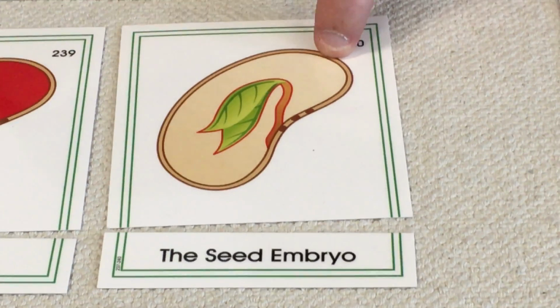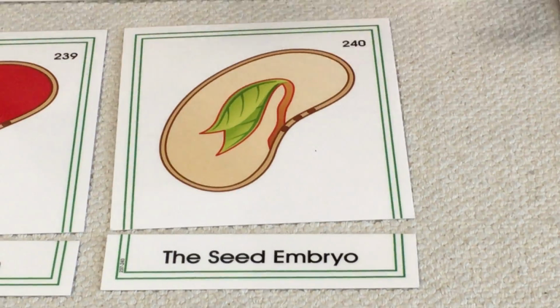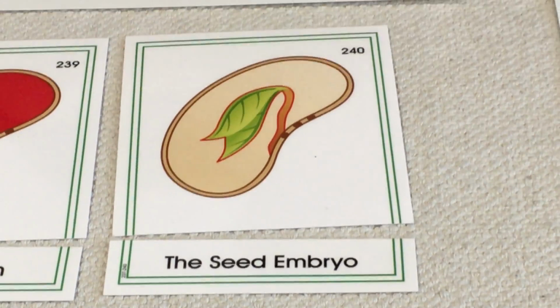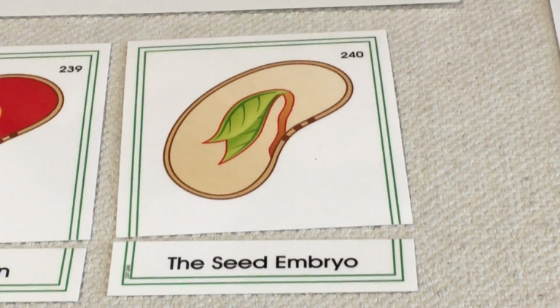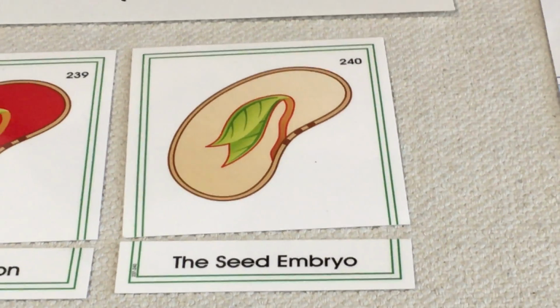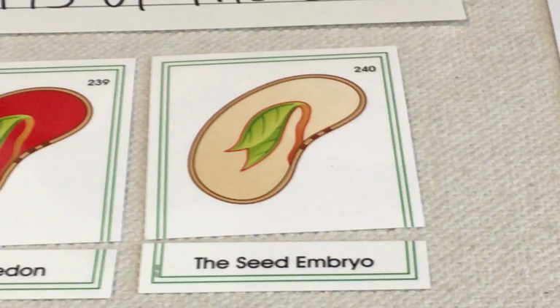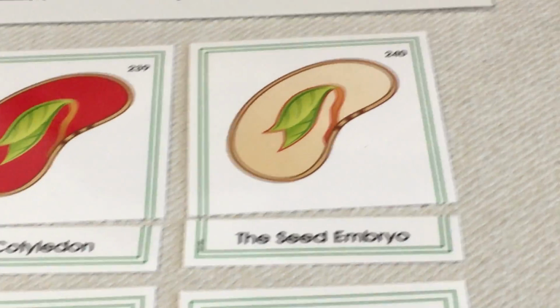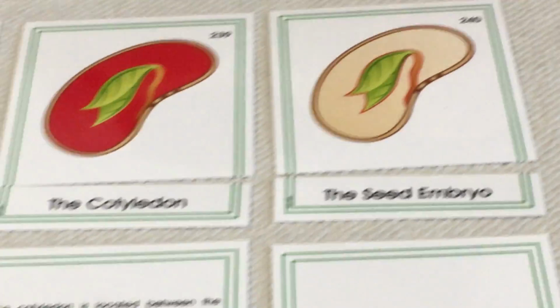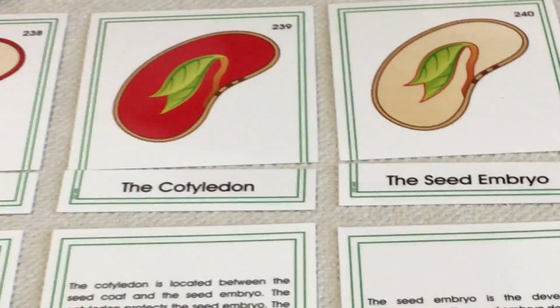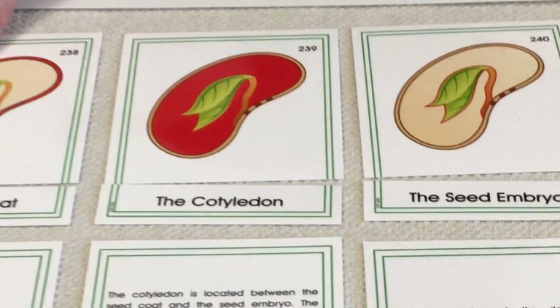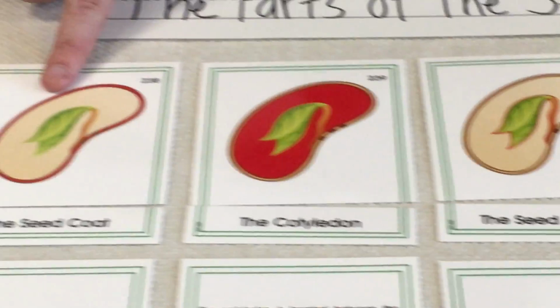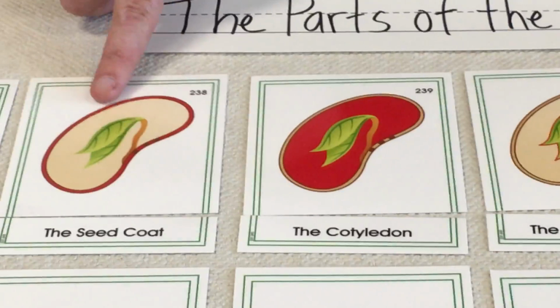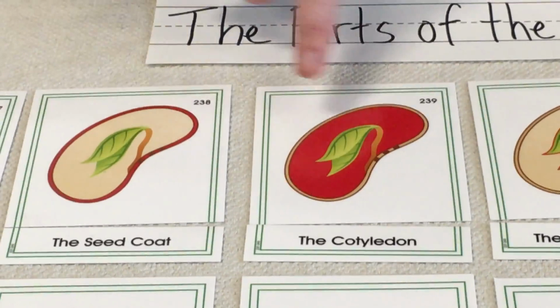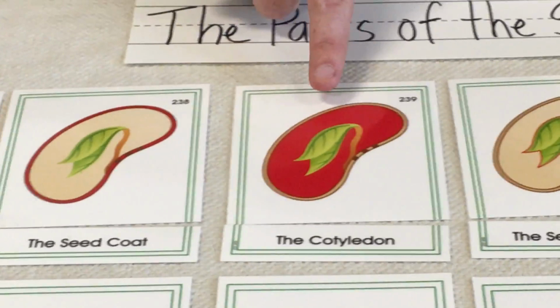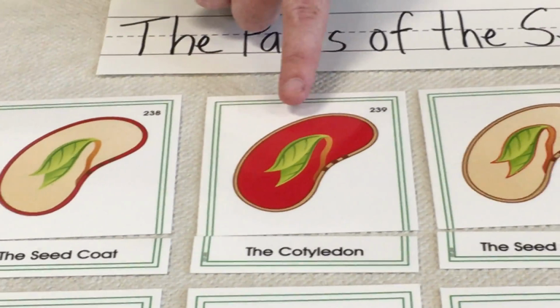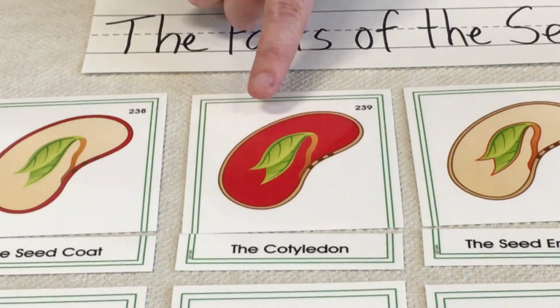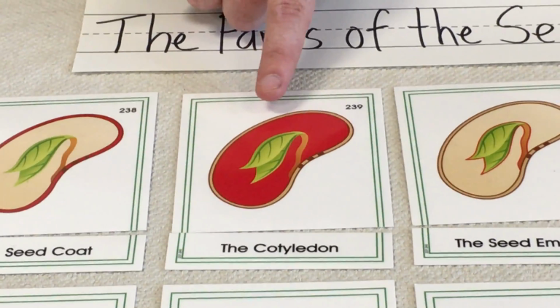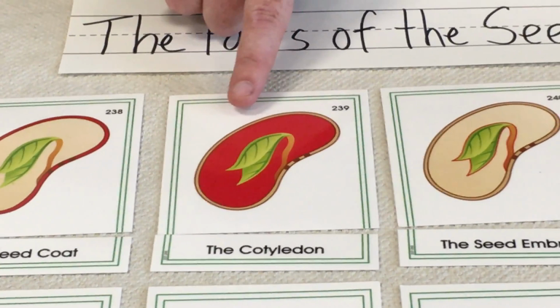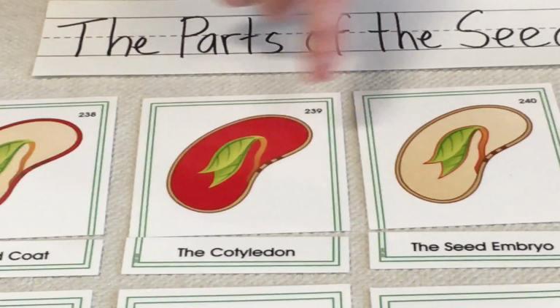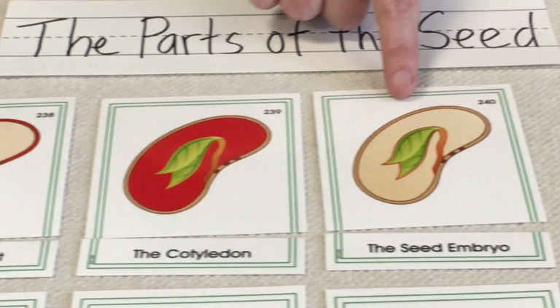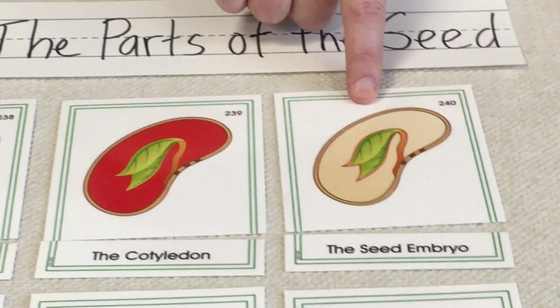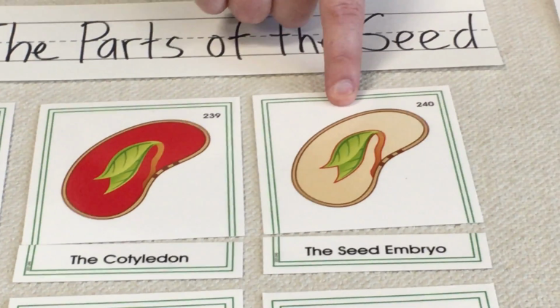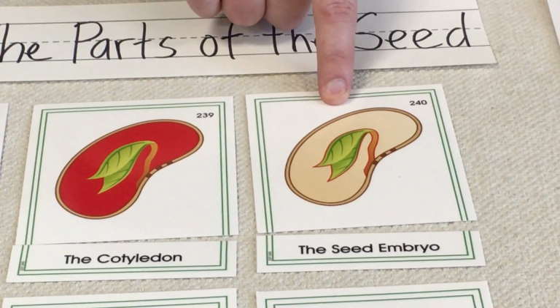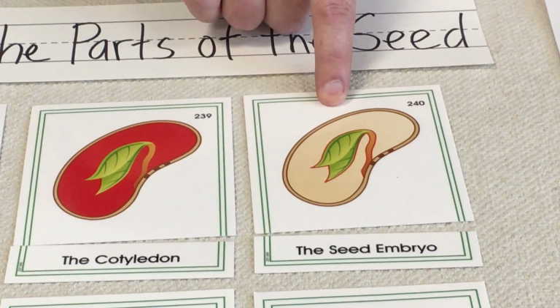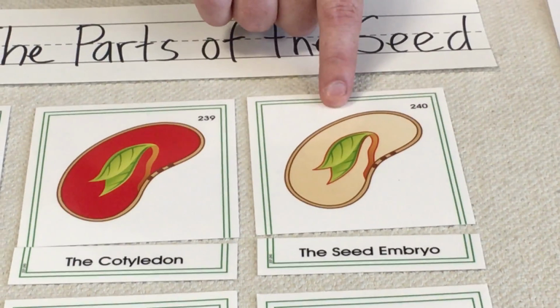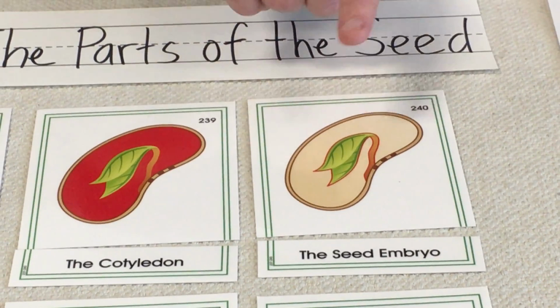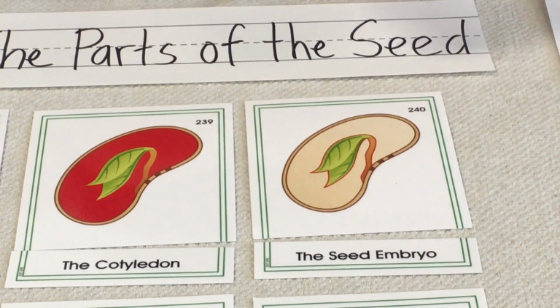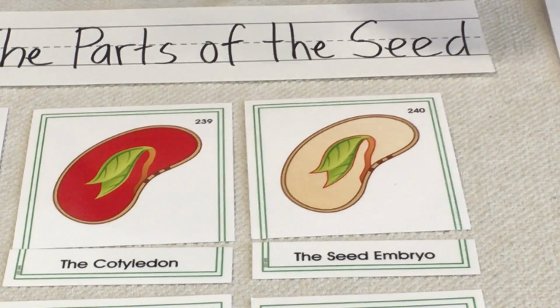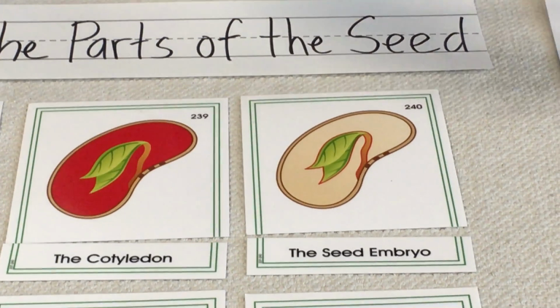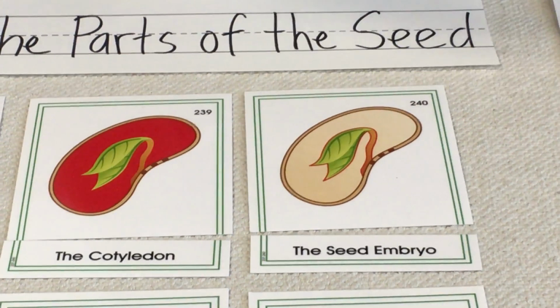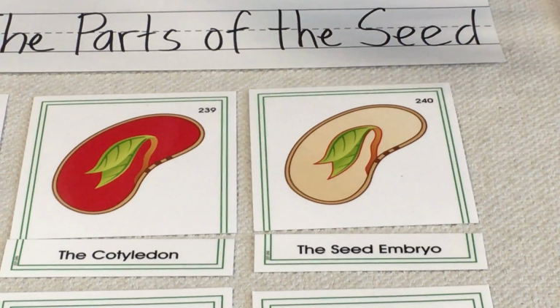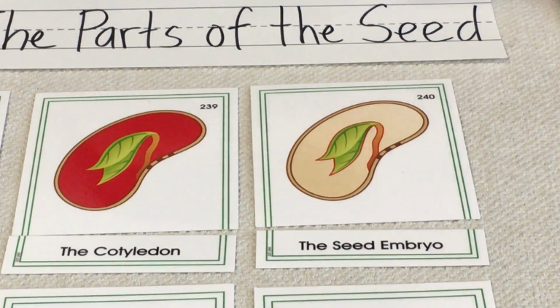So those main three parts — the seed coat, the cotyledon, and the seed embryo — all work together to help the new plant grow up.